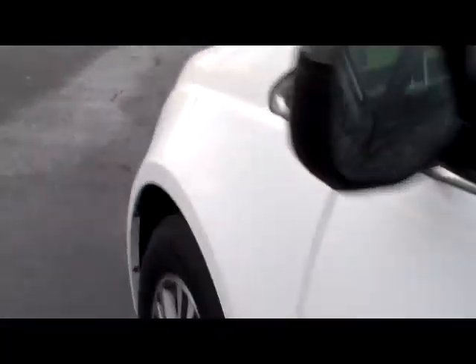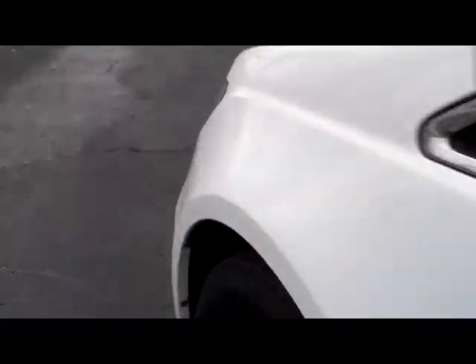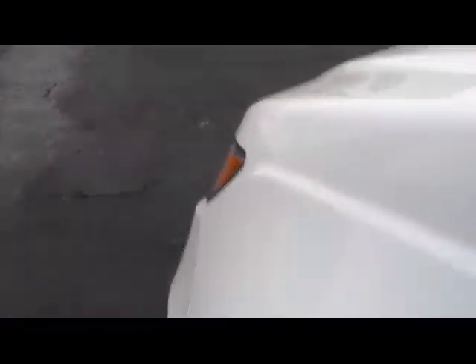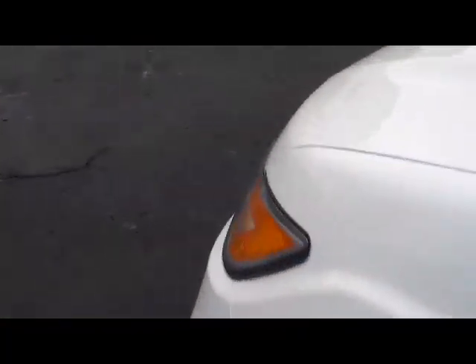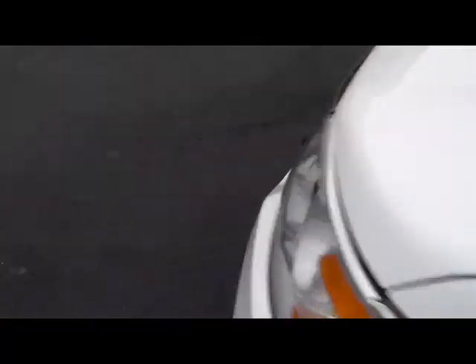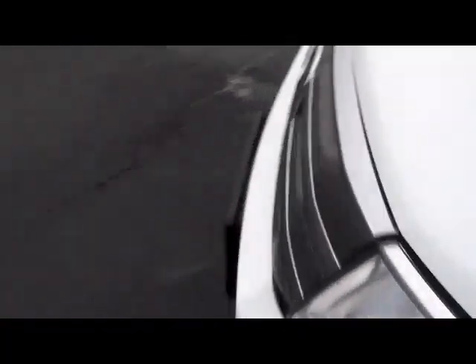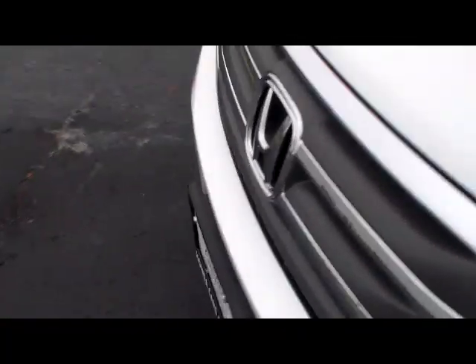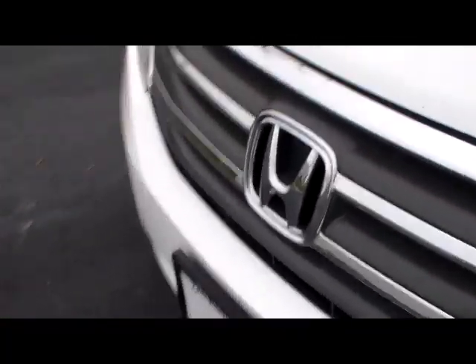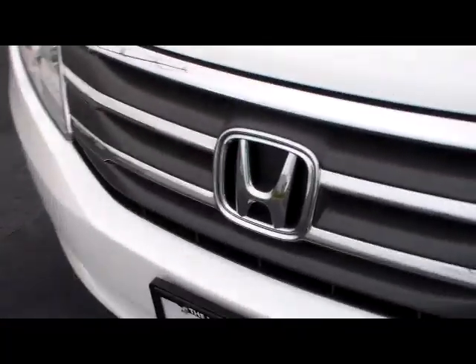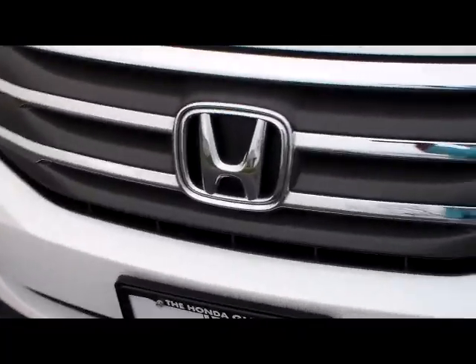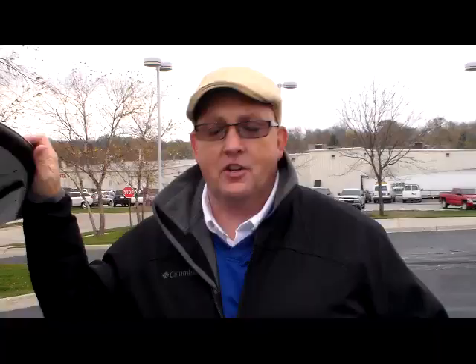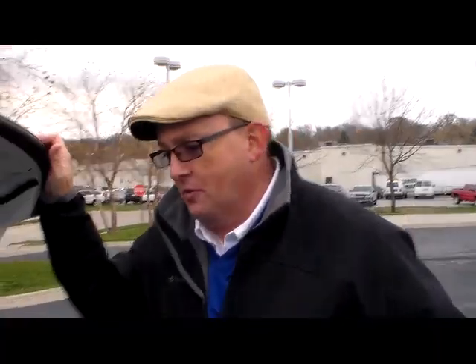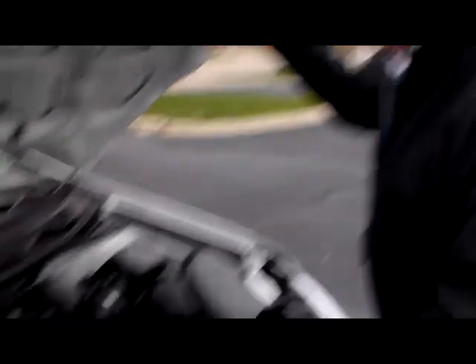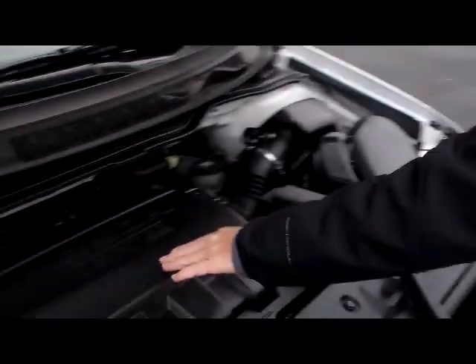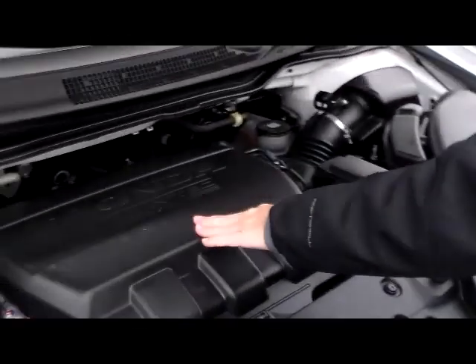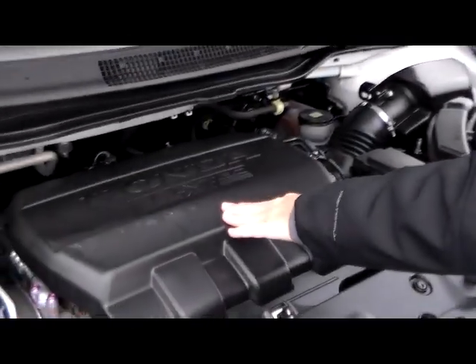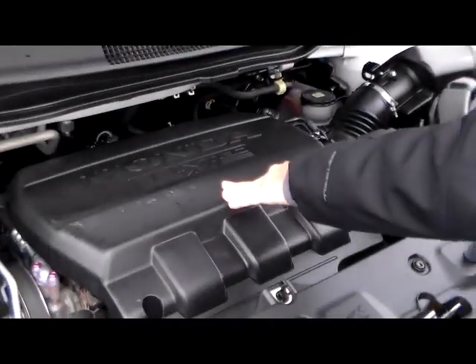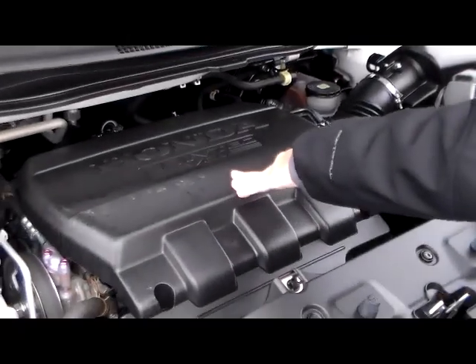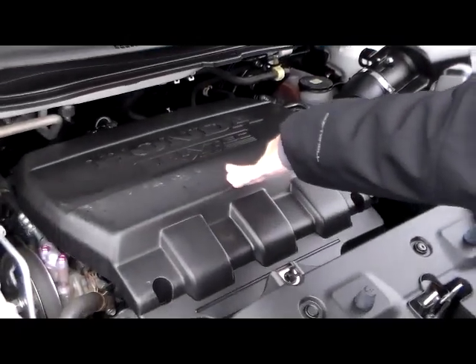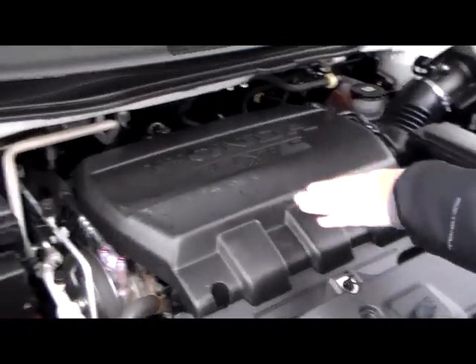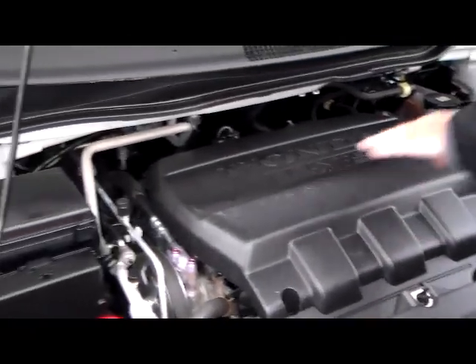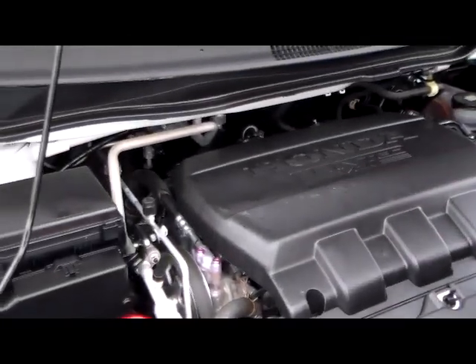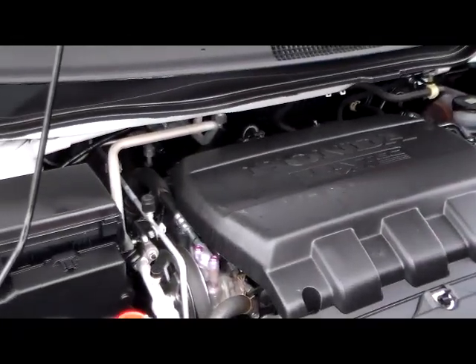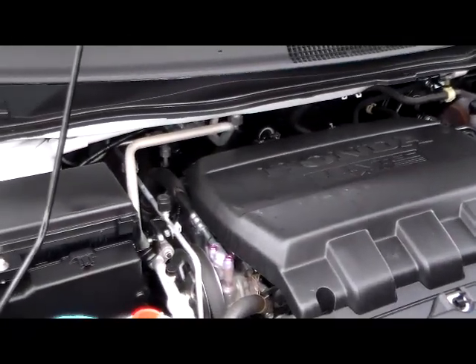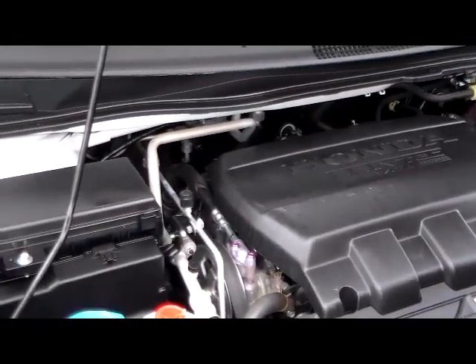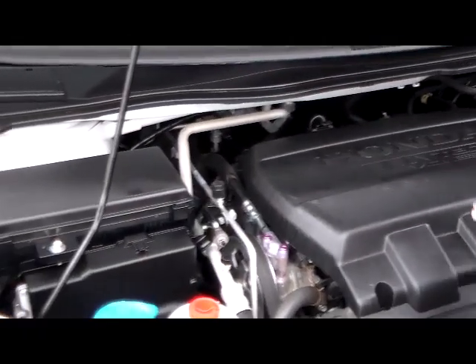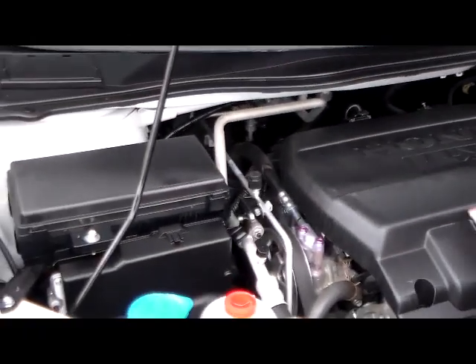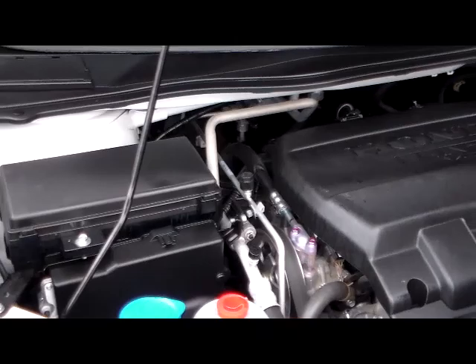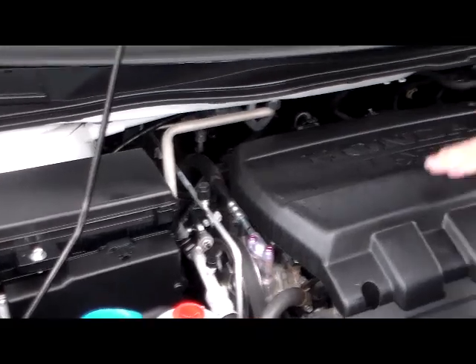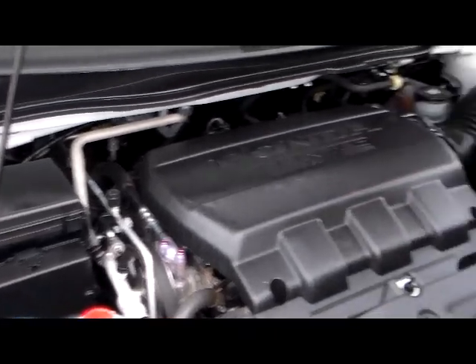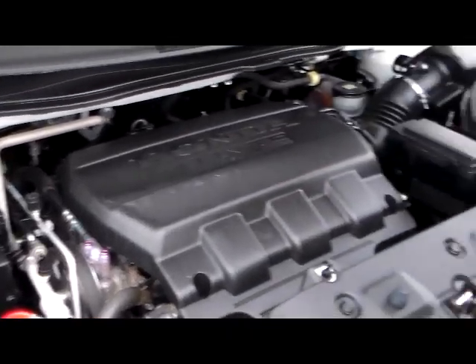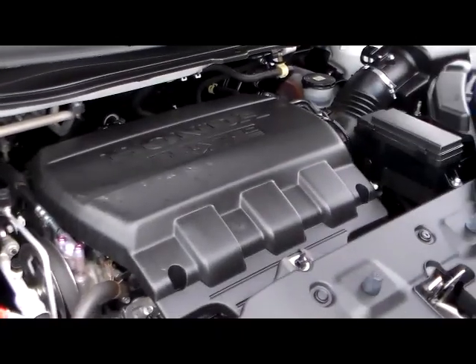Ask to see the free Carfax report. It has a 3.5L i-VTEC six-cylinder motor with variable cylinder management — at cruising speeds it will shut off up to half the cylinders to save on fuel.